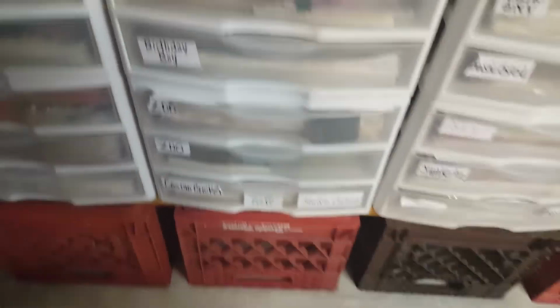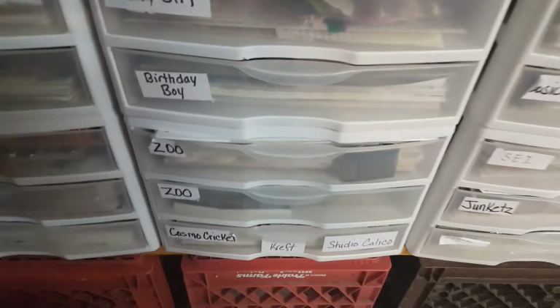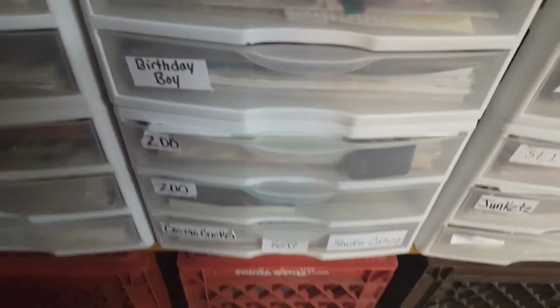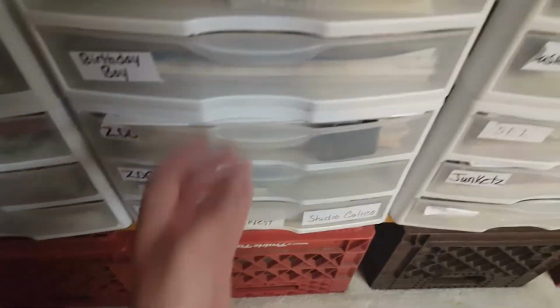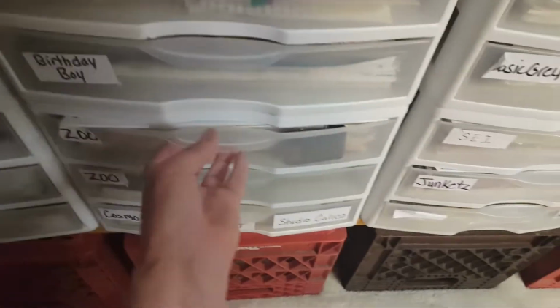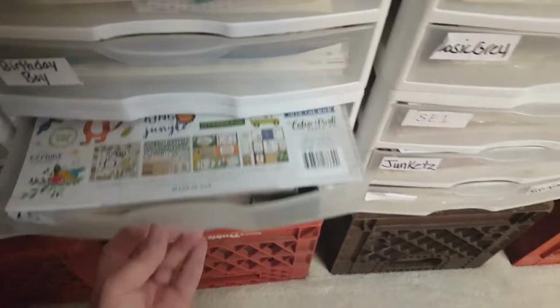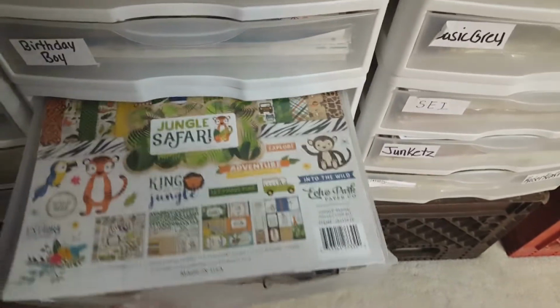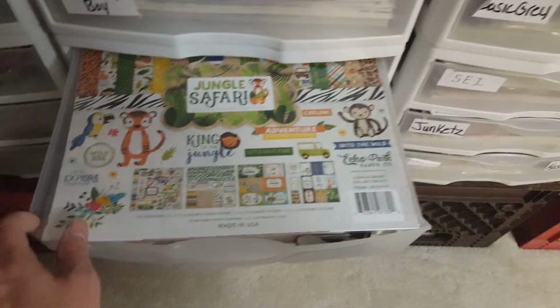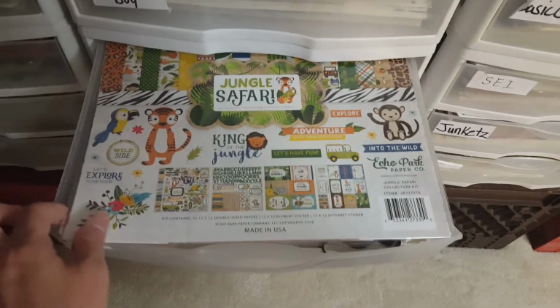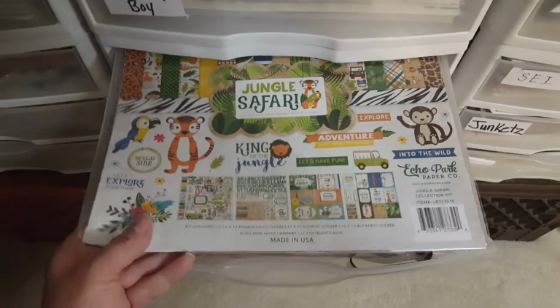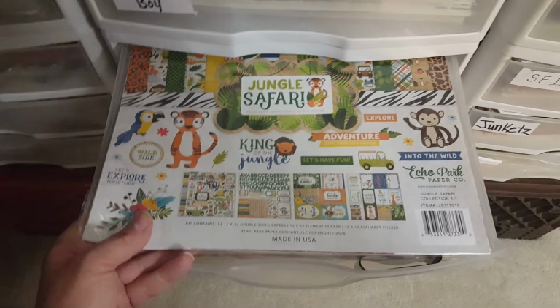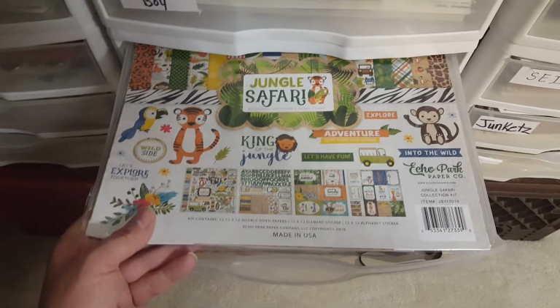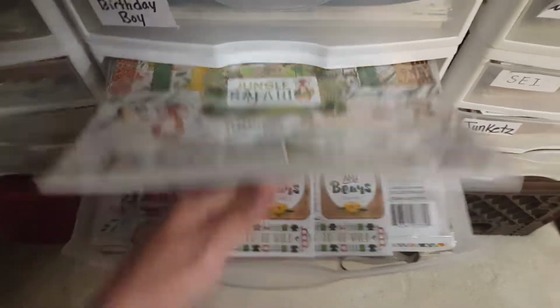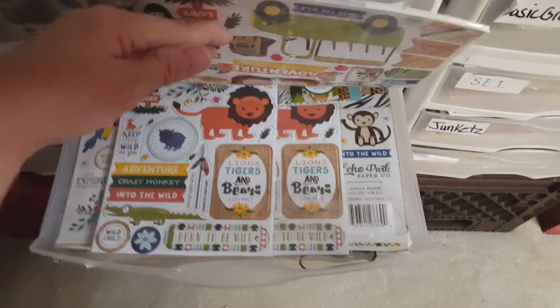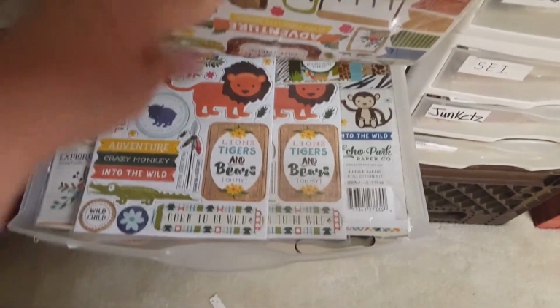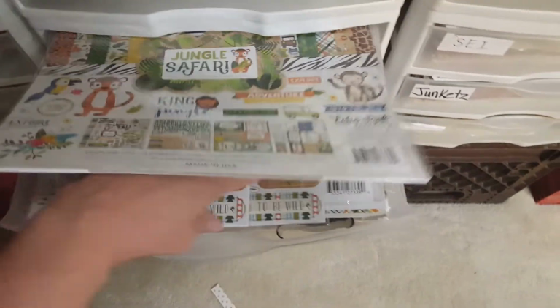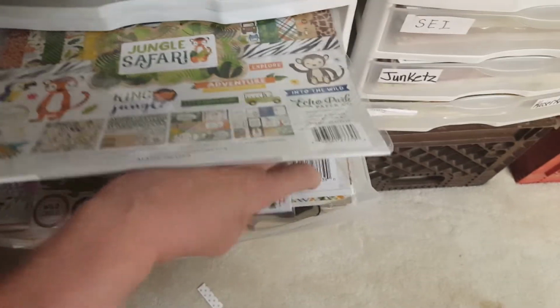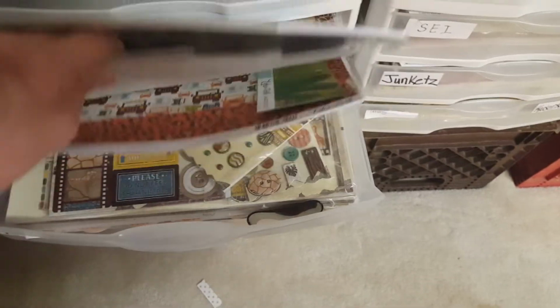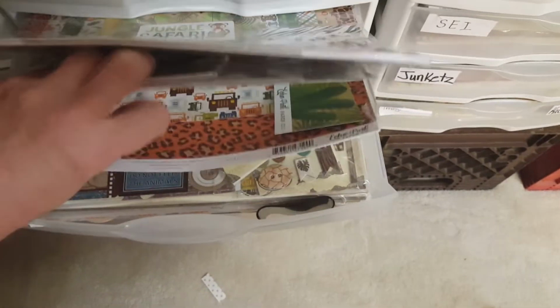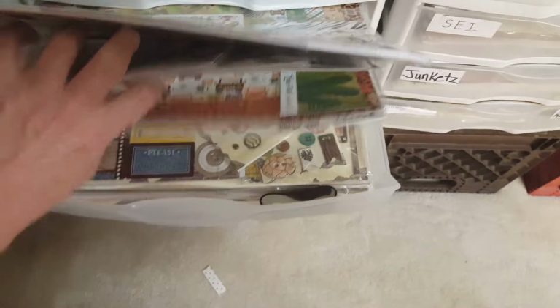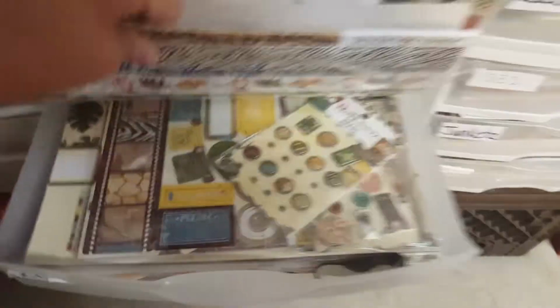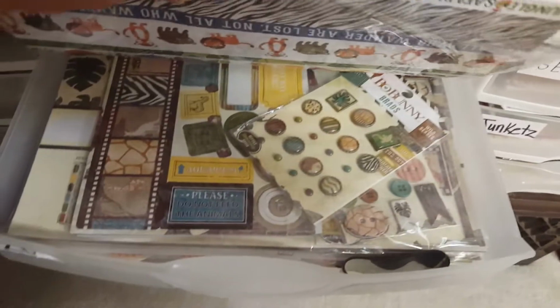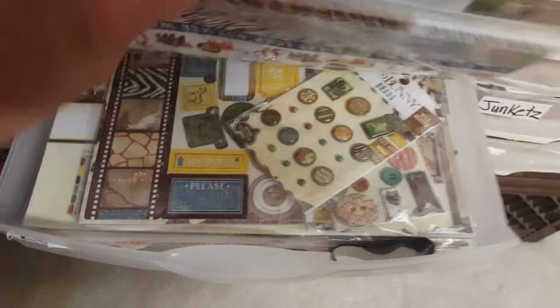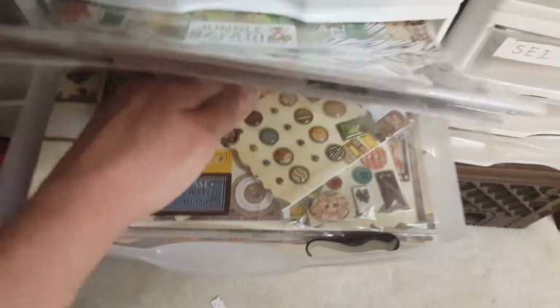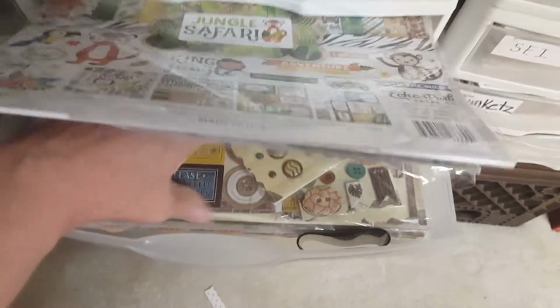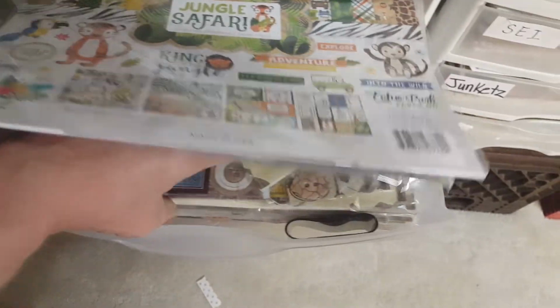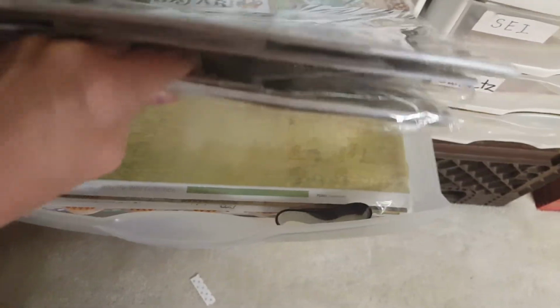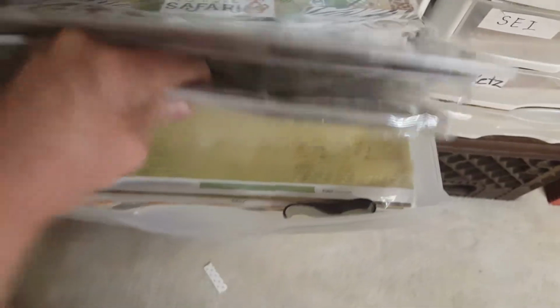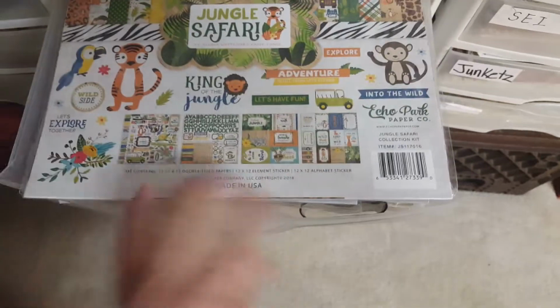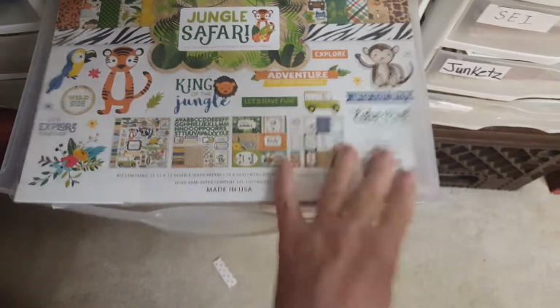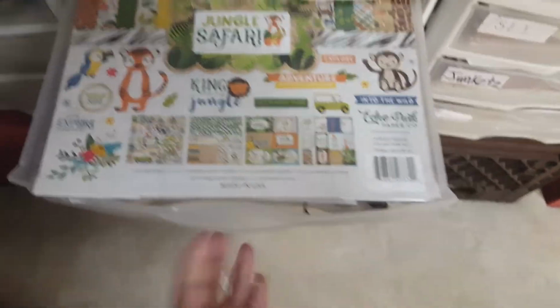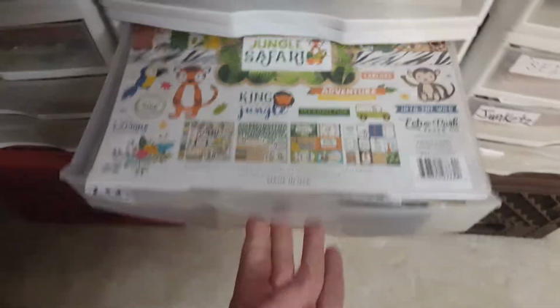Down here I have Zoo. I have my Jungle Safari, the chipboard that goes with it, and then Bow Bunny — all zoo related.